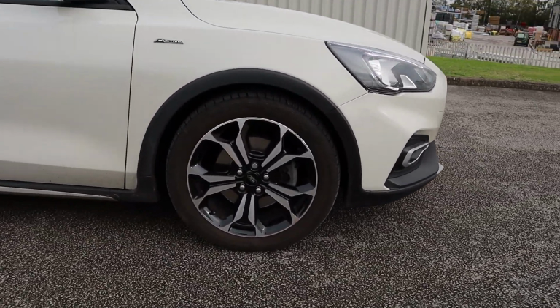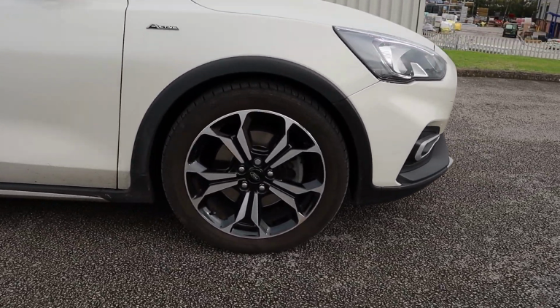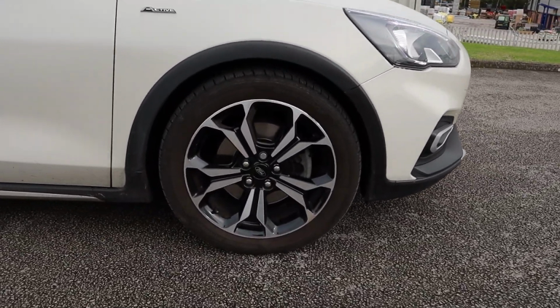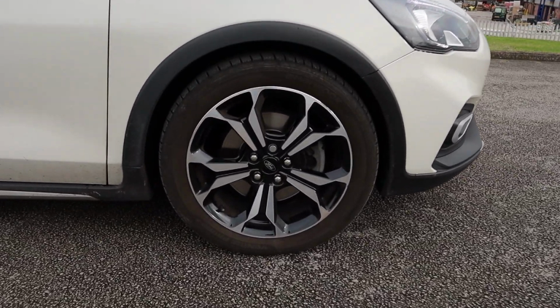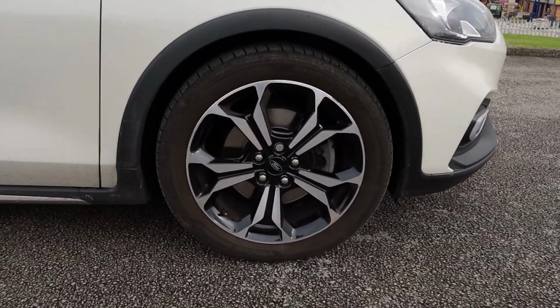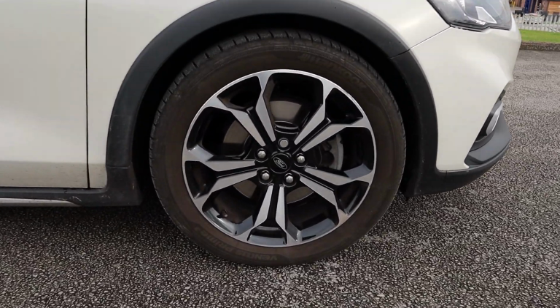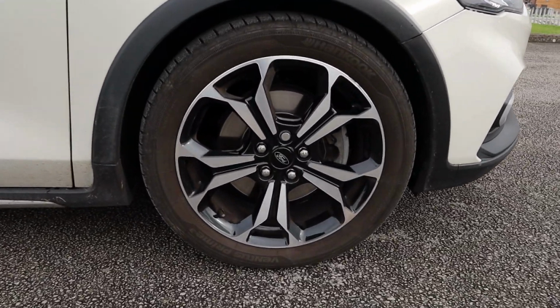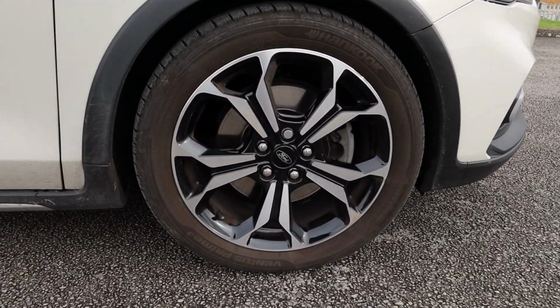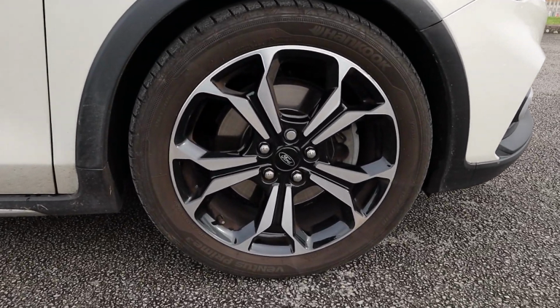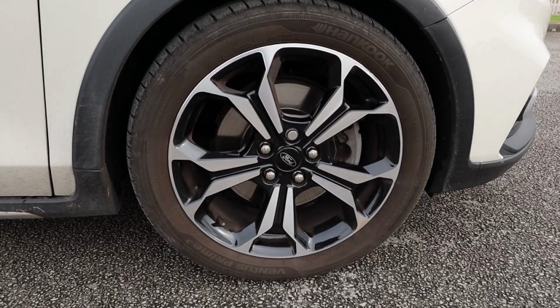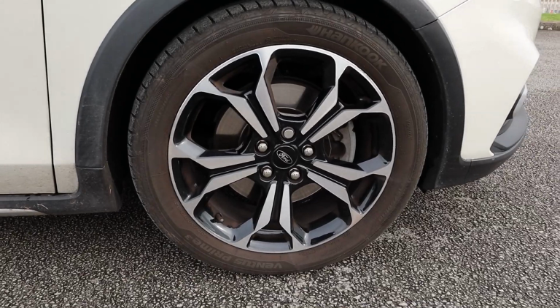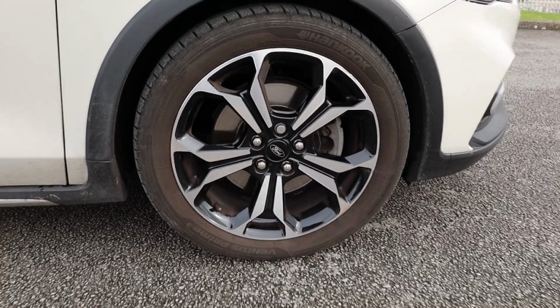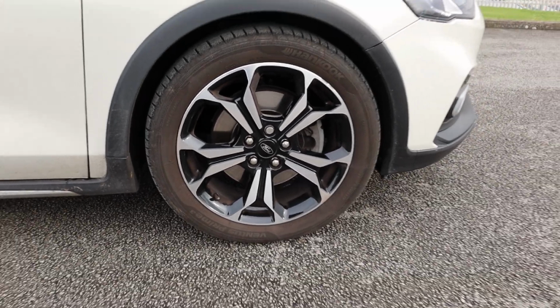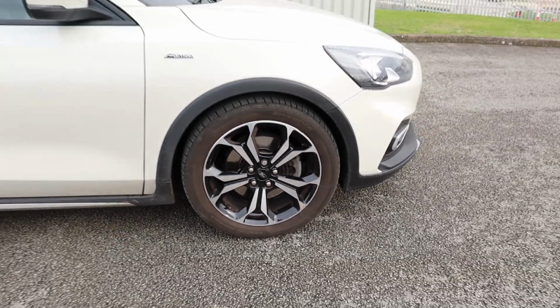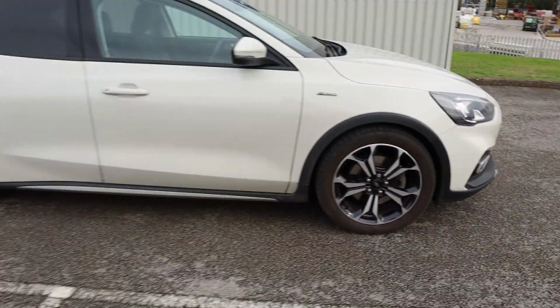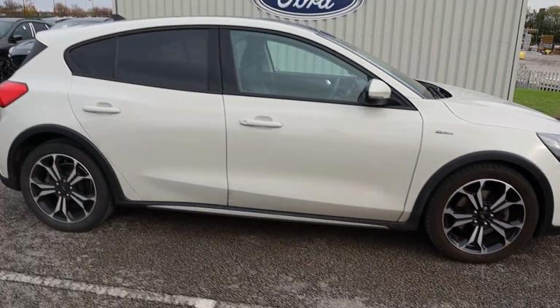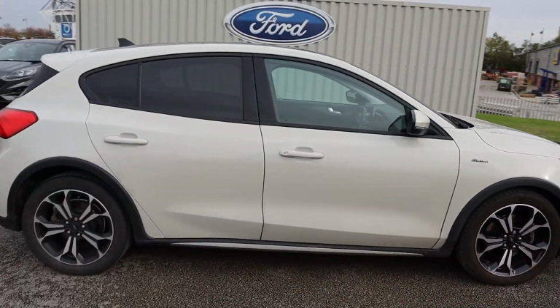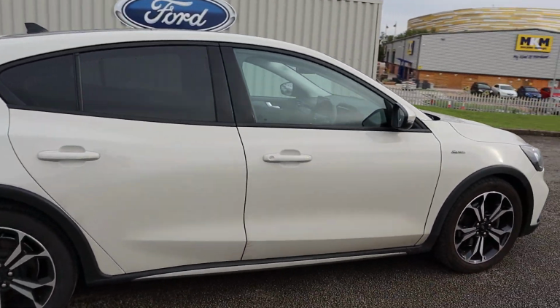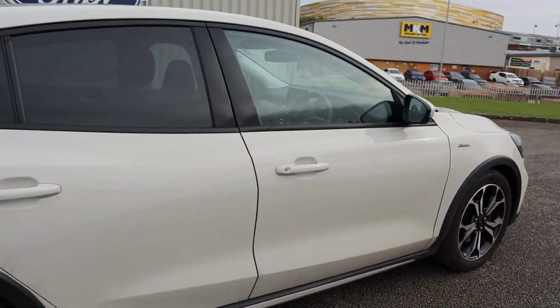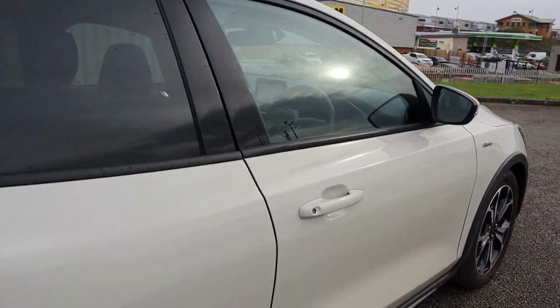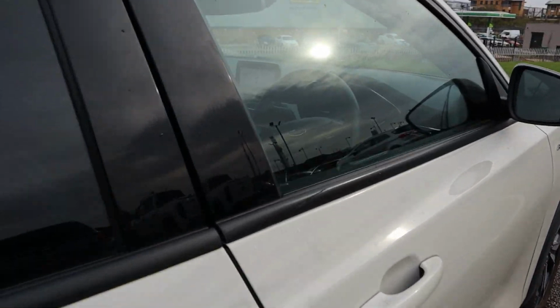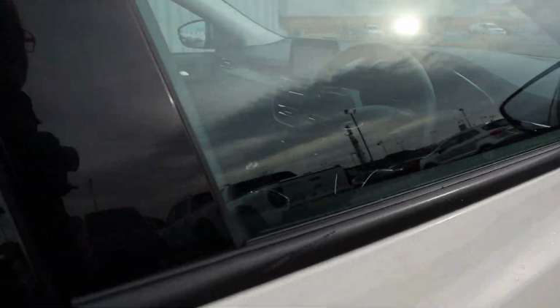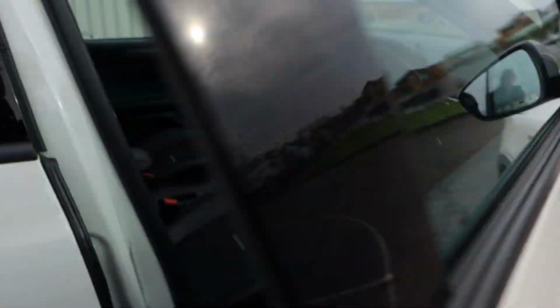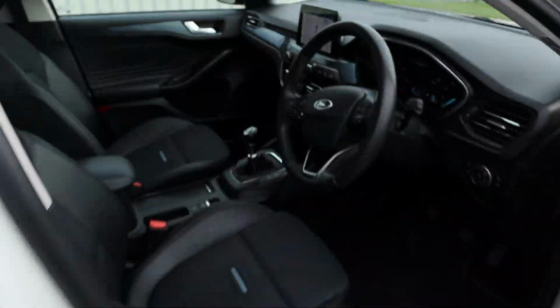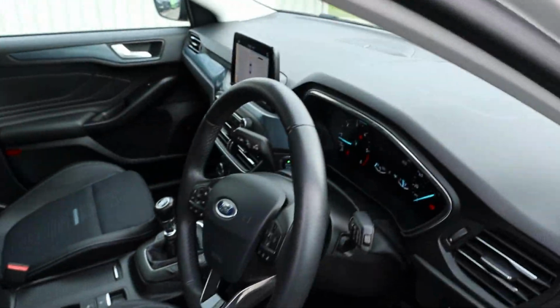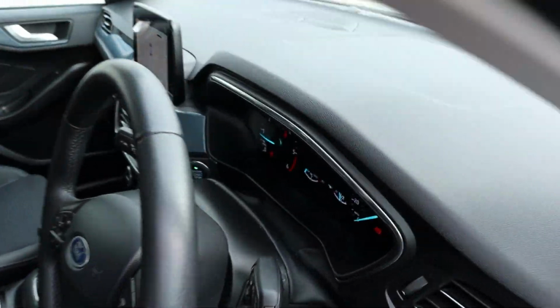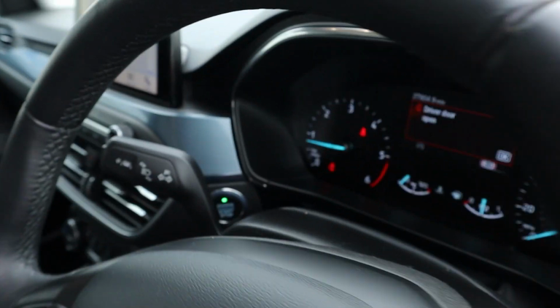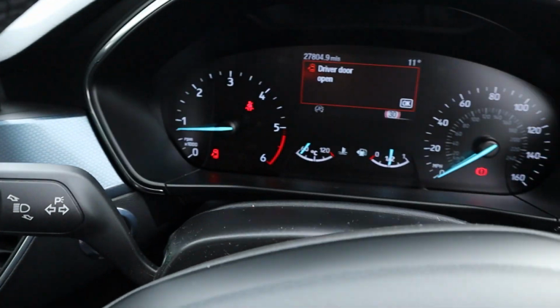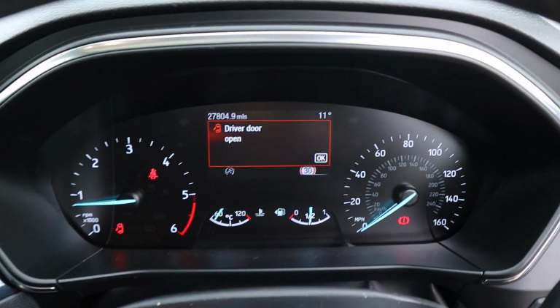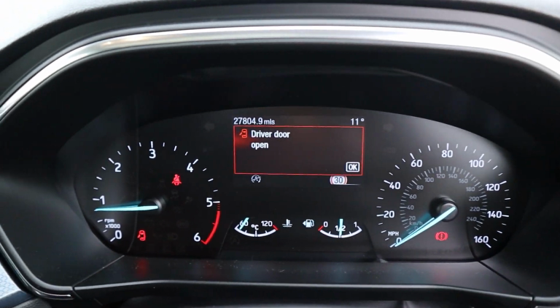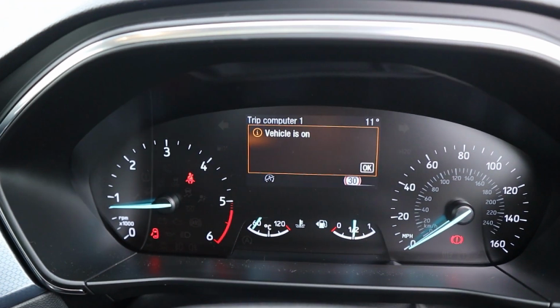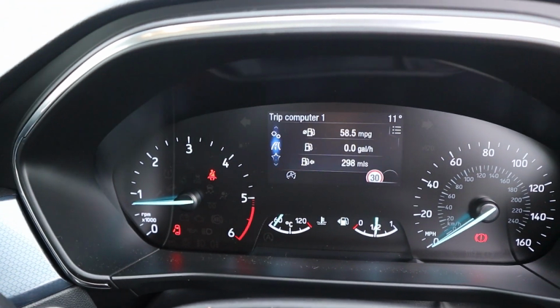This Focus is a manual diesel drive with two previous owners and have done 27,804 miles.